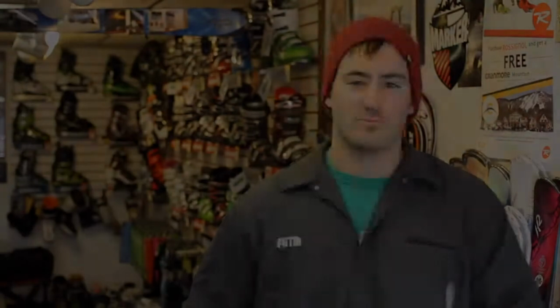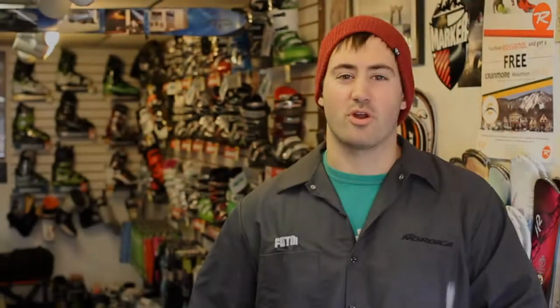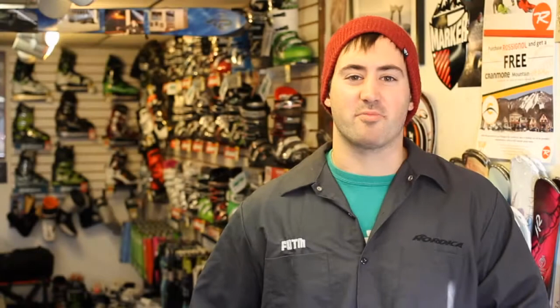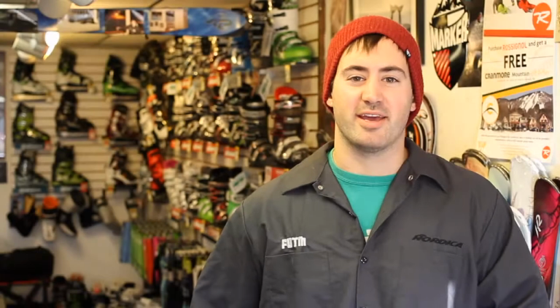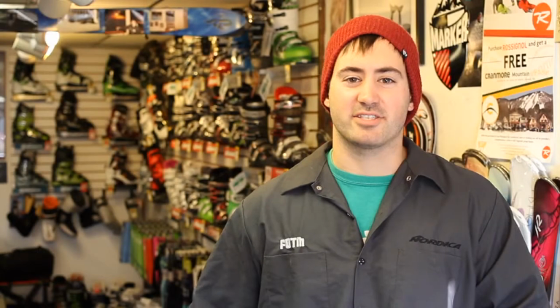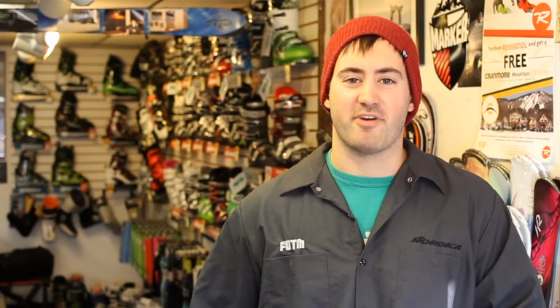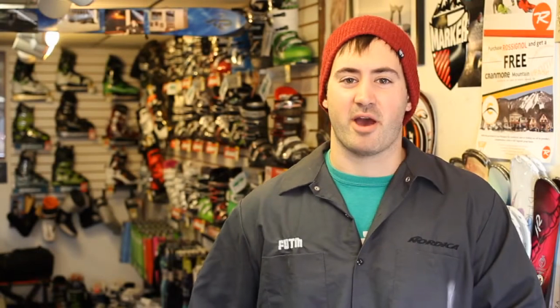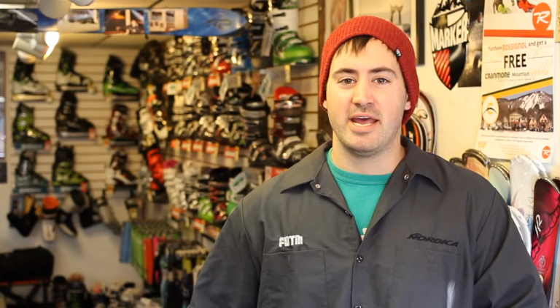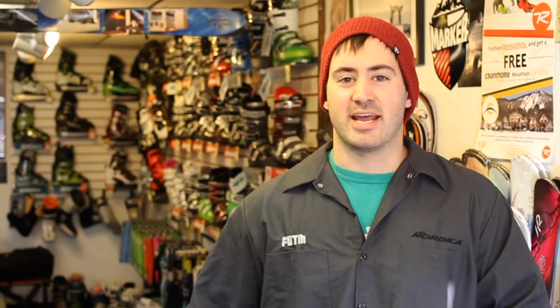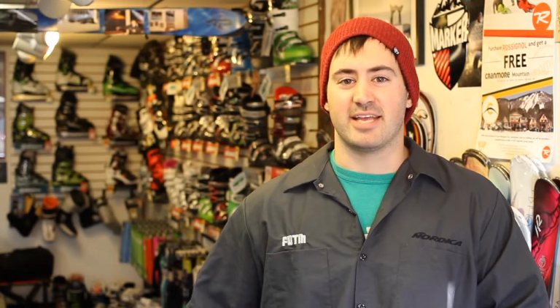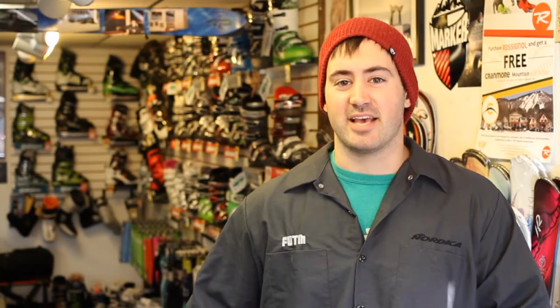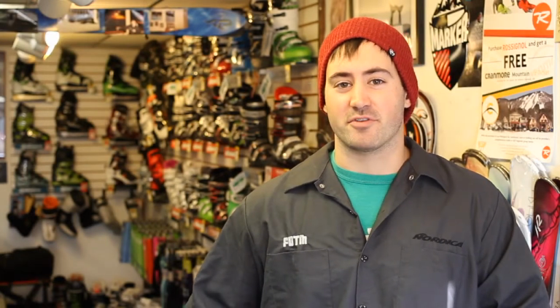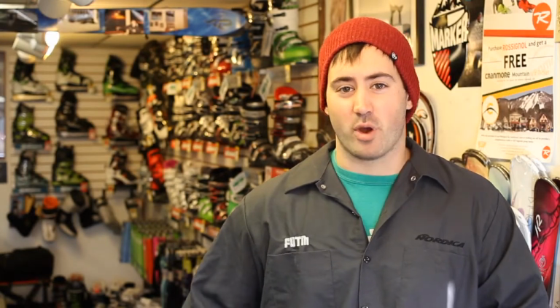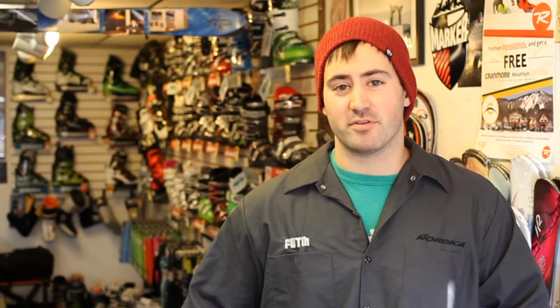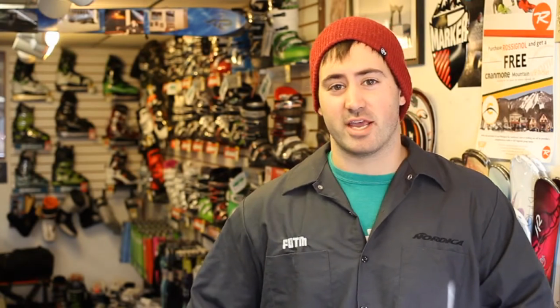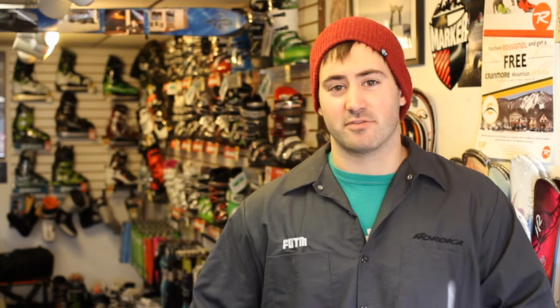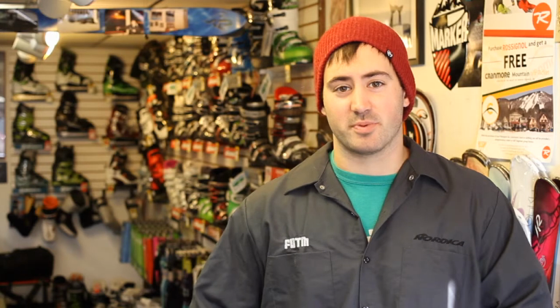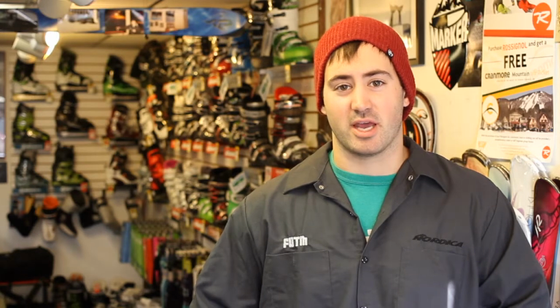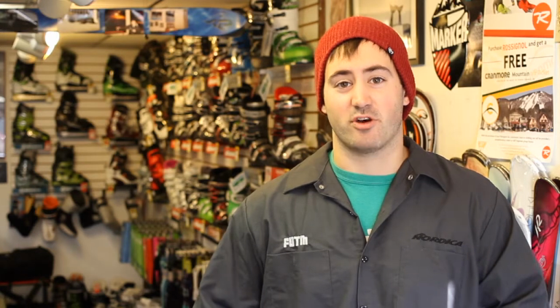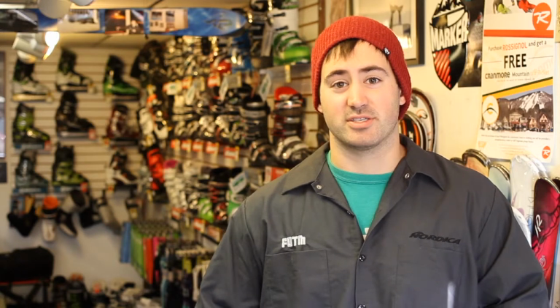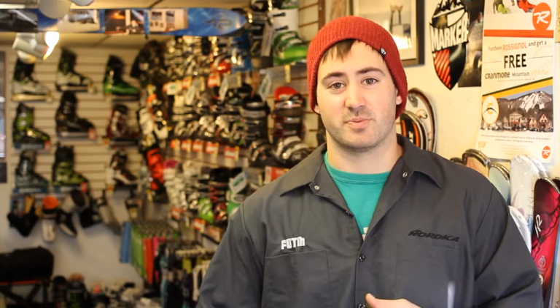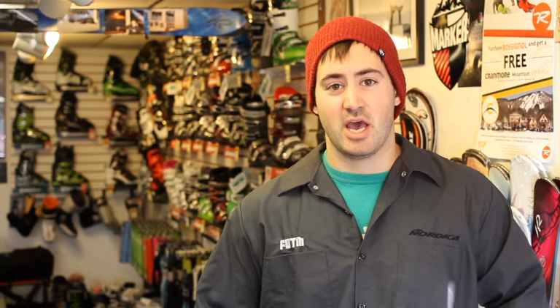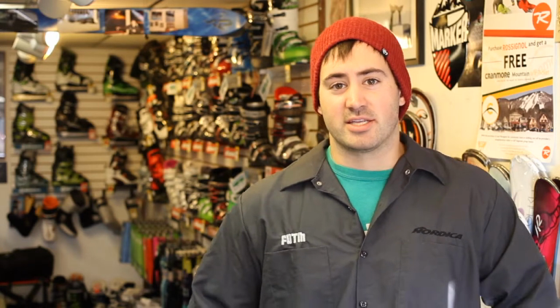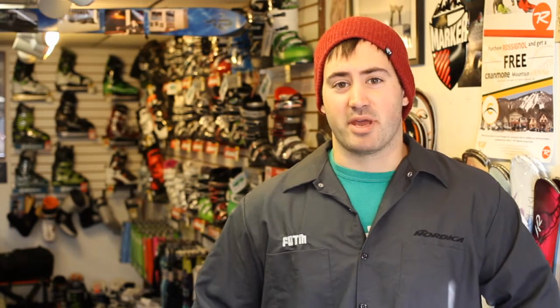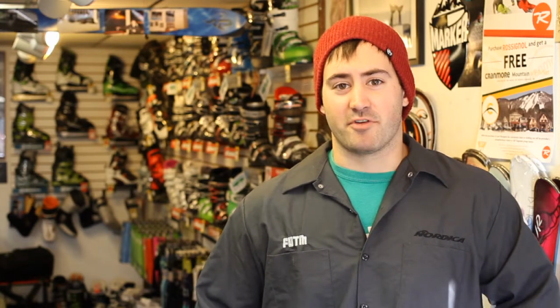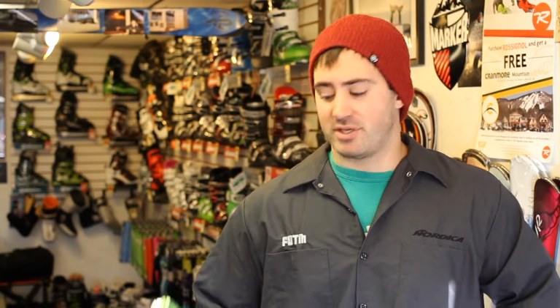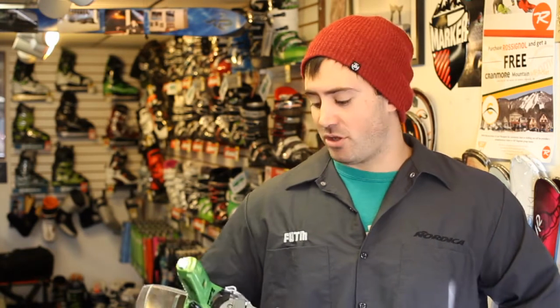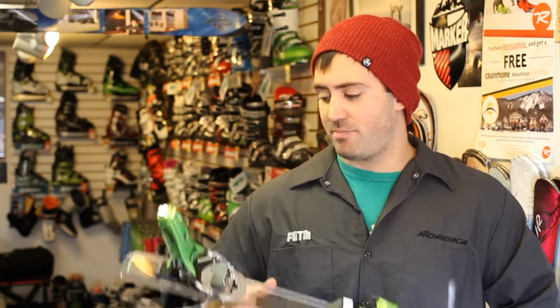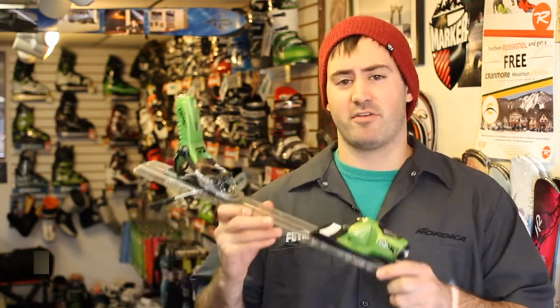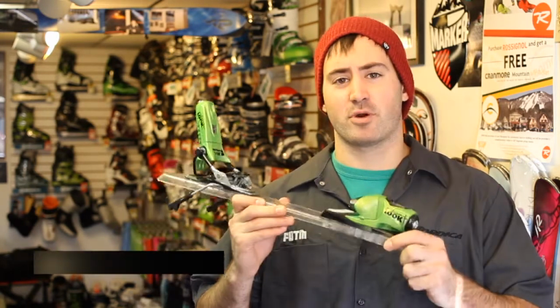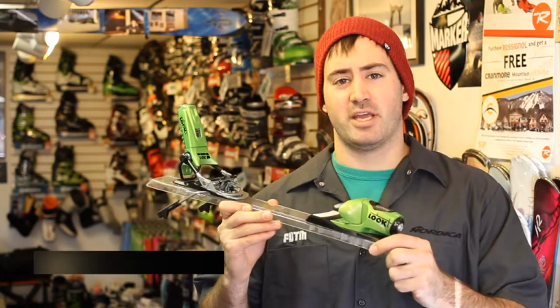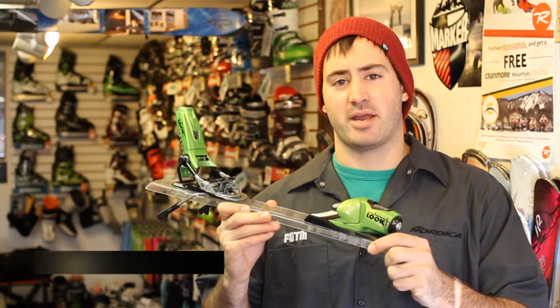What's going on everybody, Alex here from Fire on the Mountain. Today is day 7 of the 12 days of Christmas and the 12 presents of Christmas. Today my gift for you is the Look Pivot 14 binding.